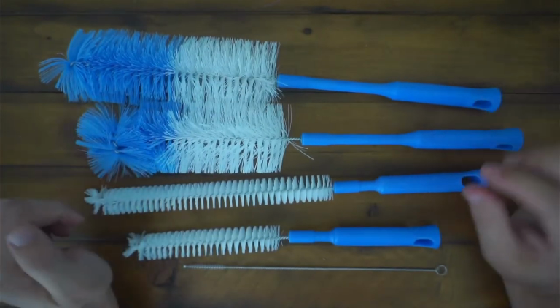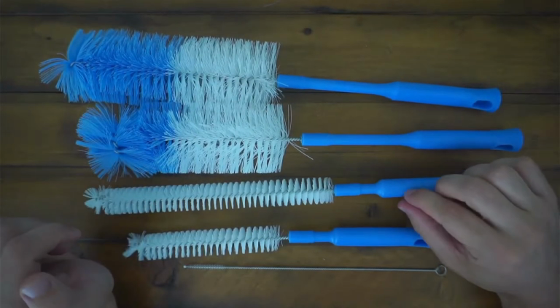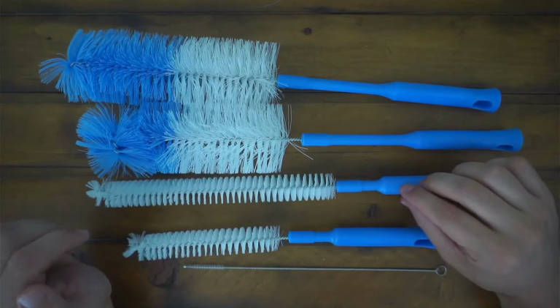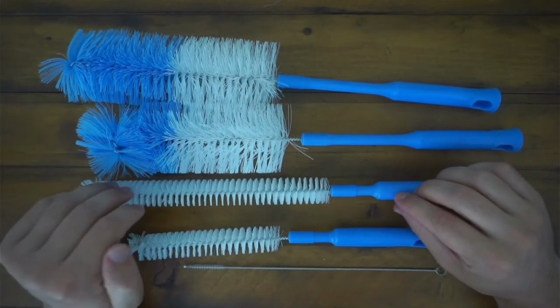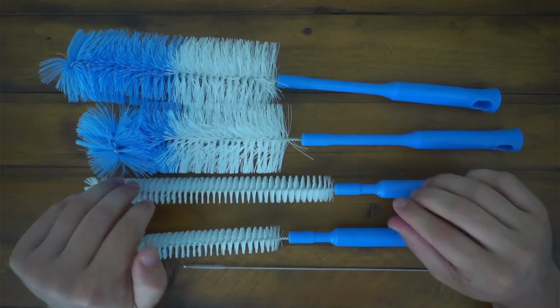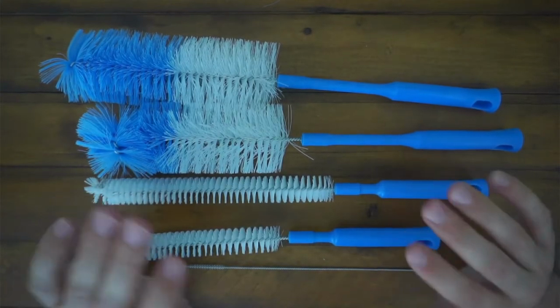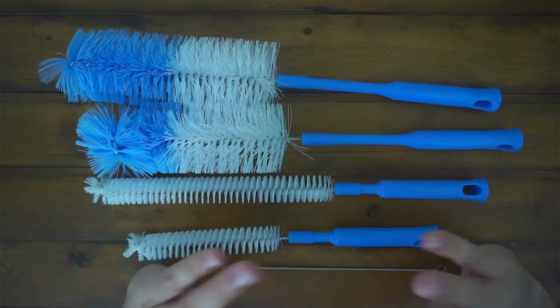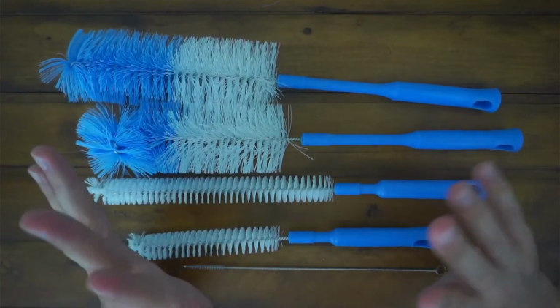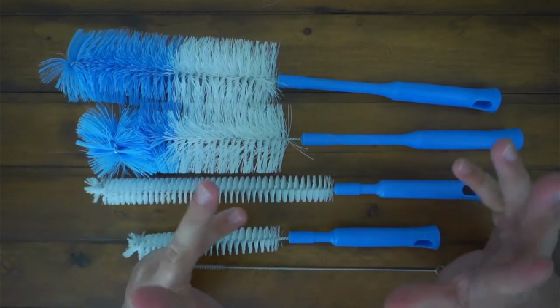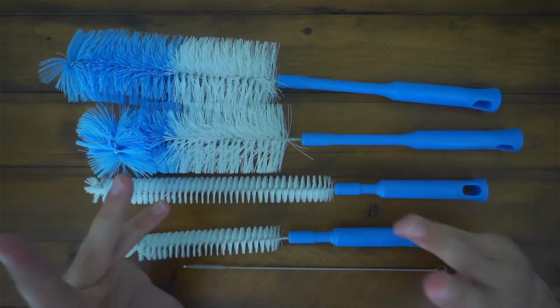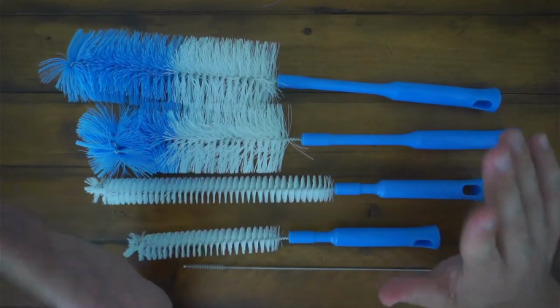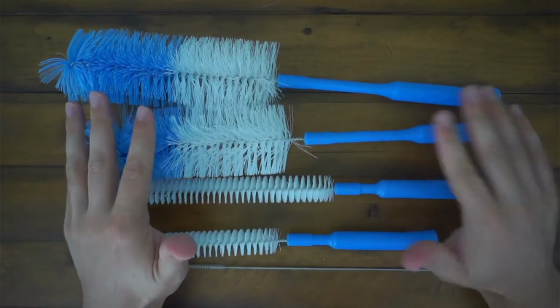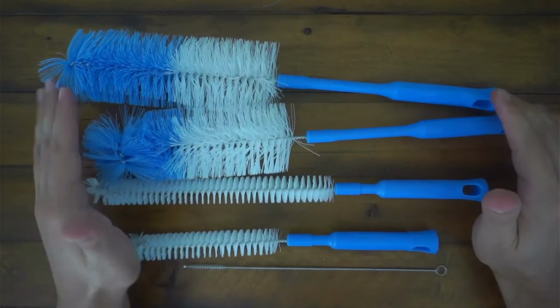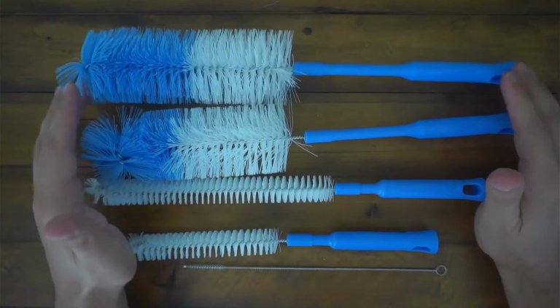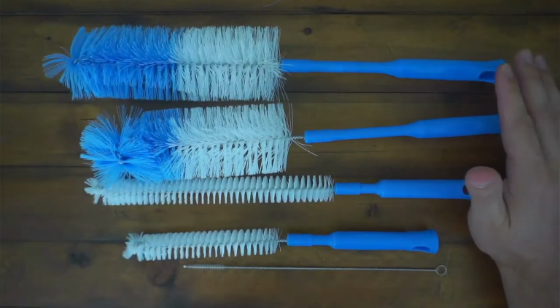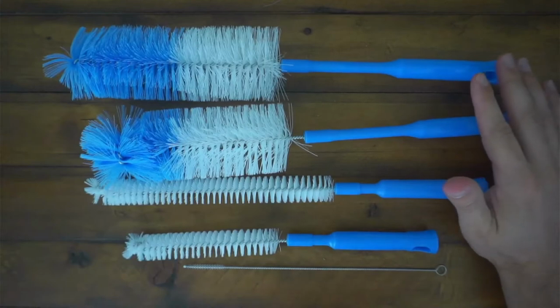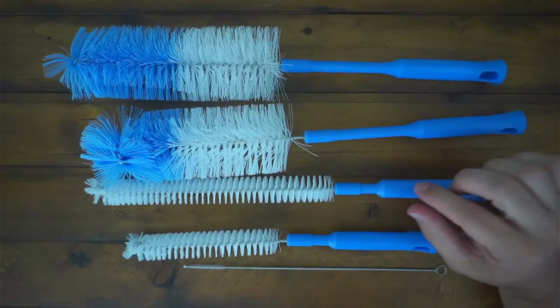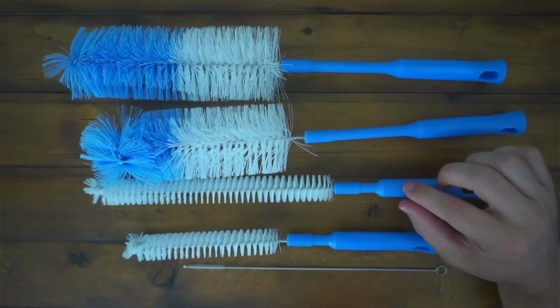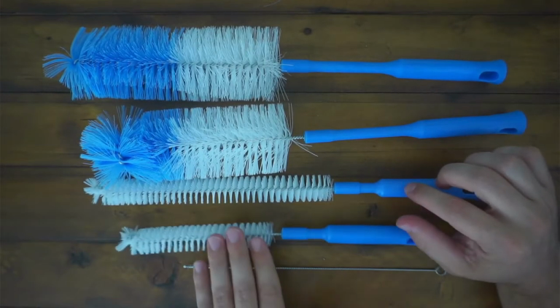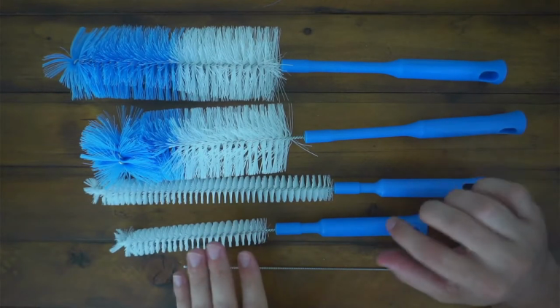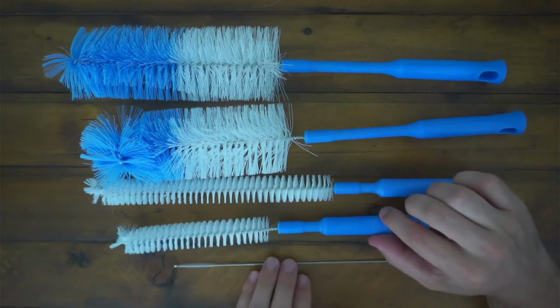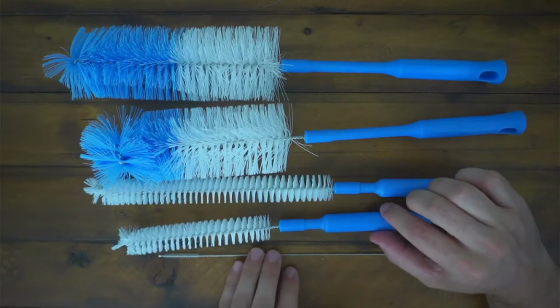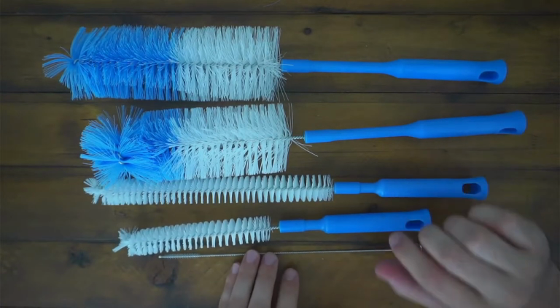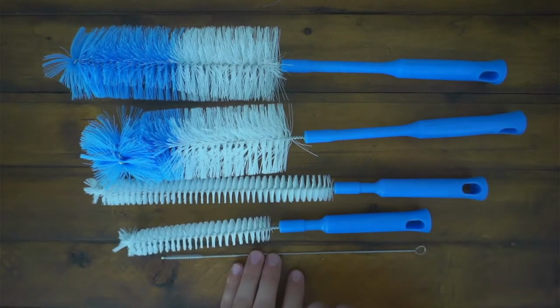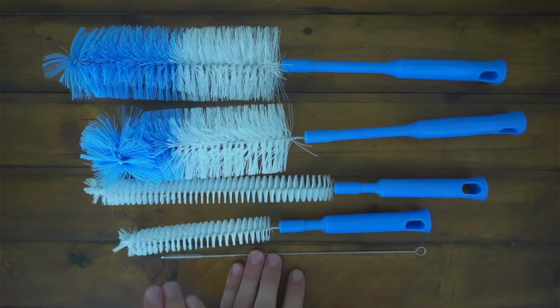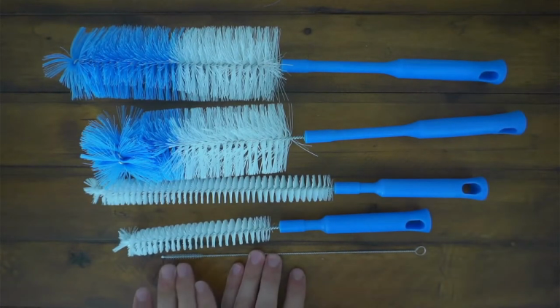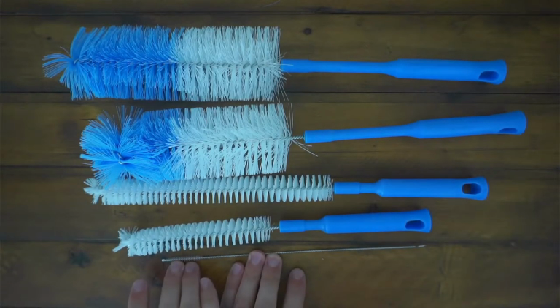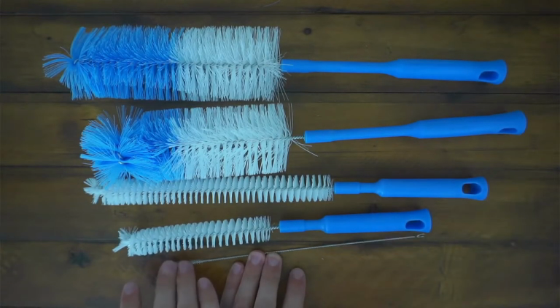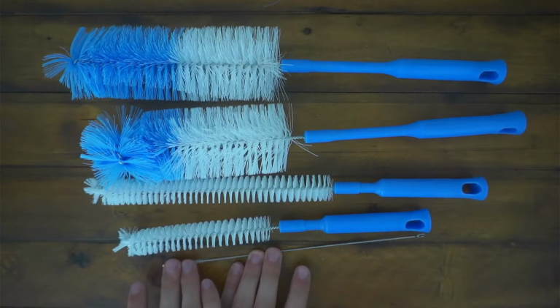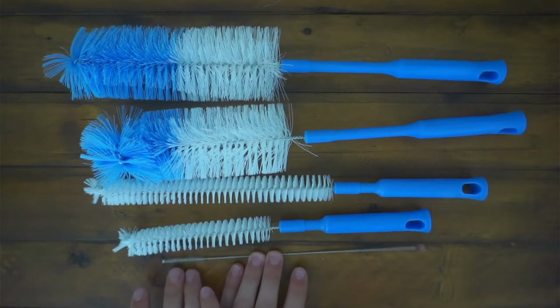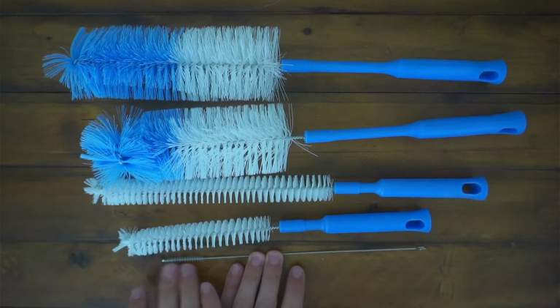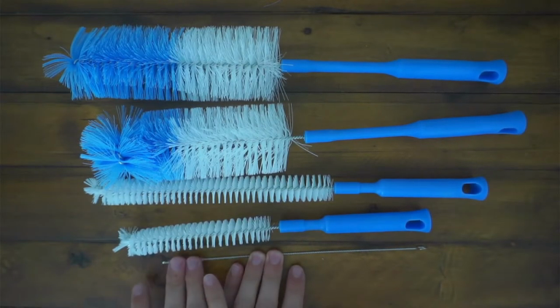So if you're looking for a set that will cover all your bottle bases, this is the one to check out. I like that it has a variety of different sizes and it comes with this little straw one right here, which is great.